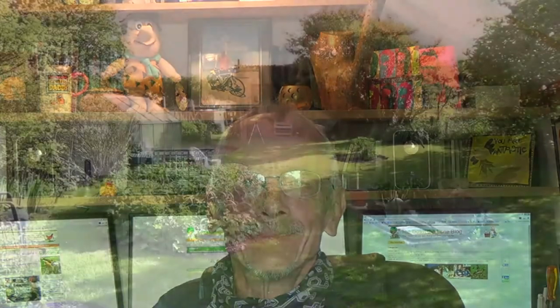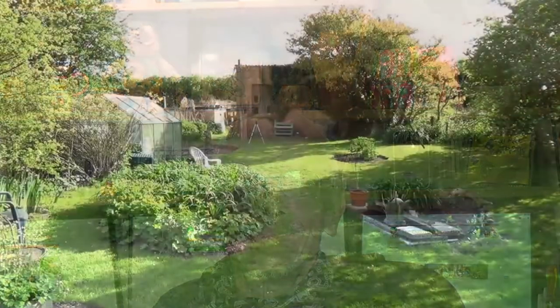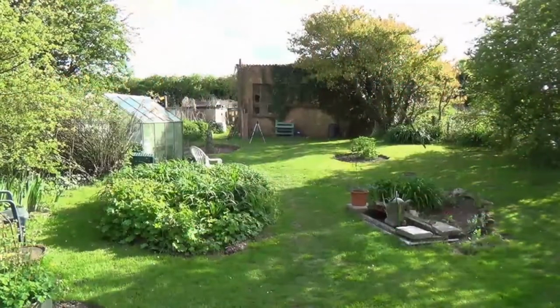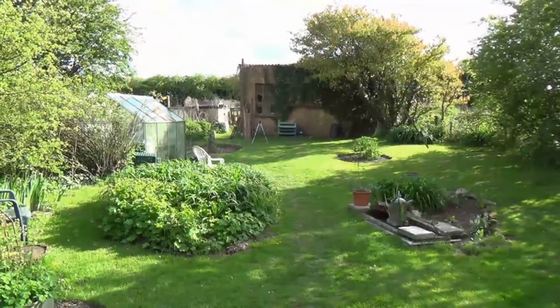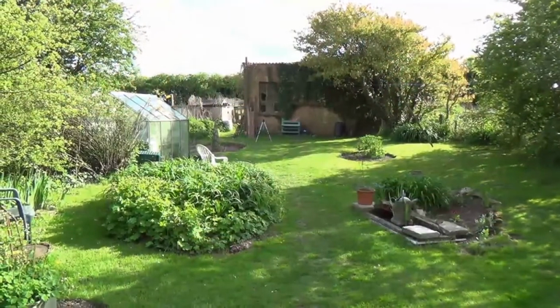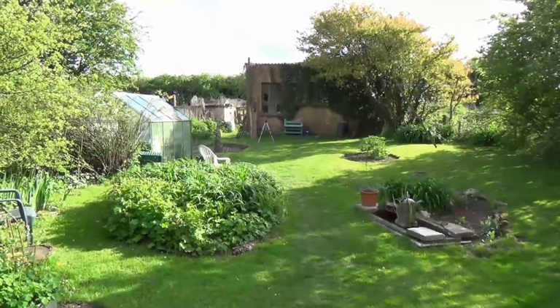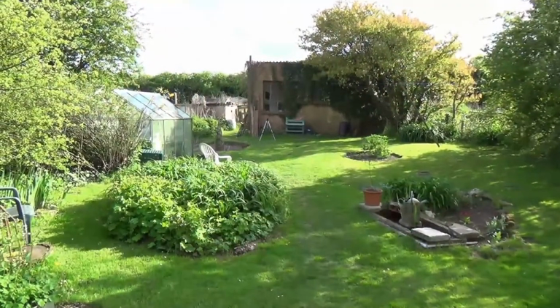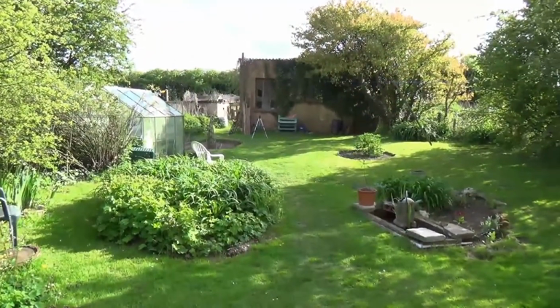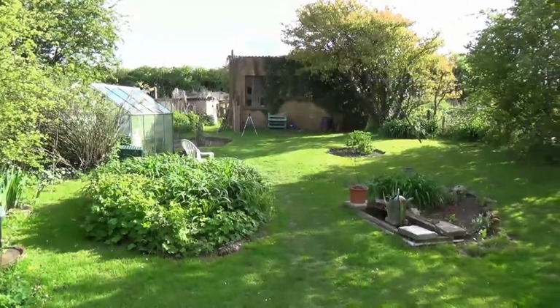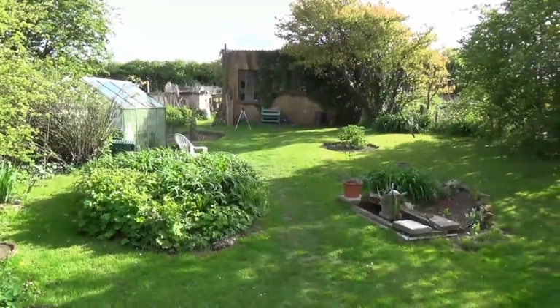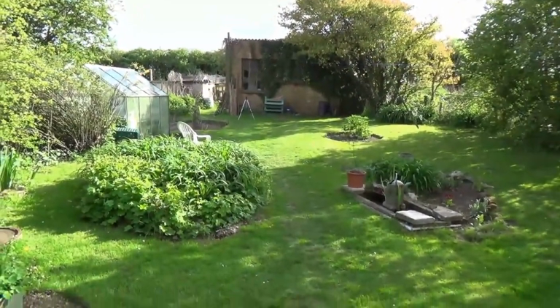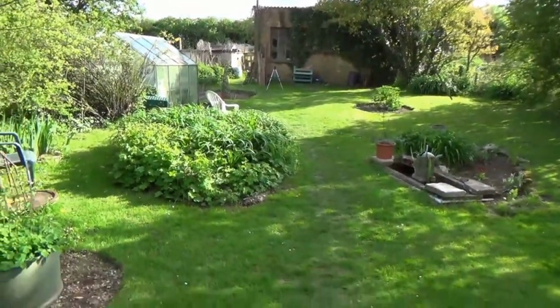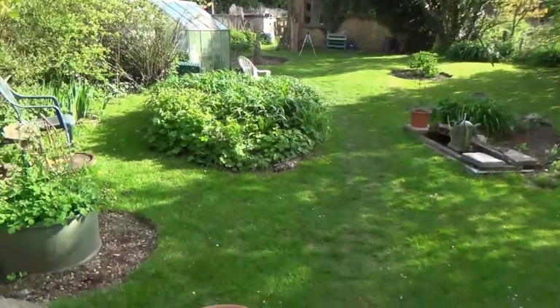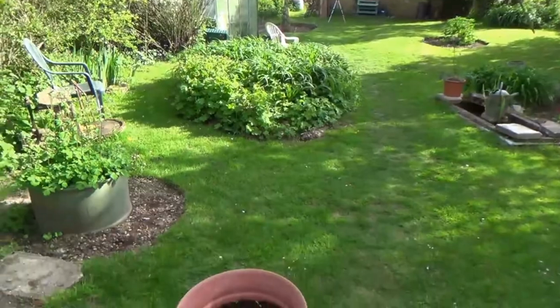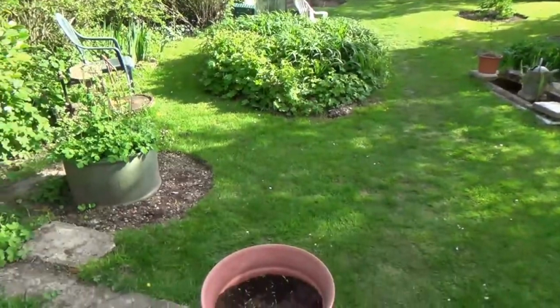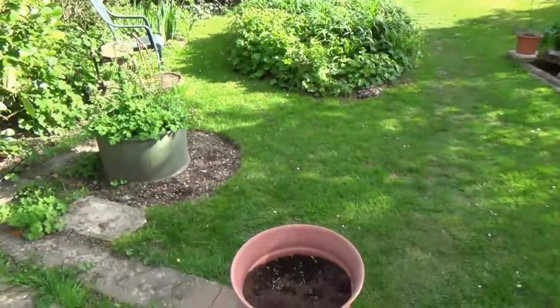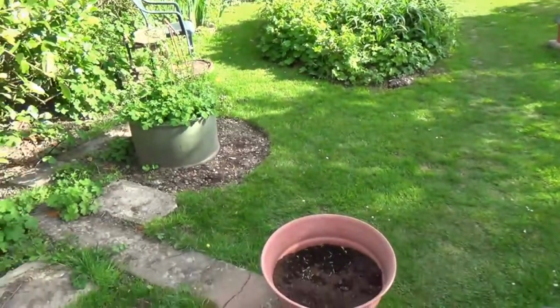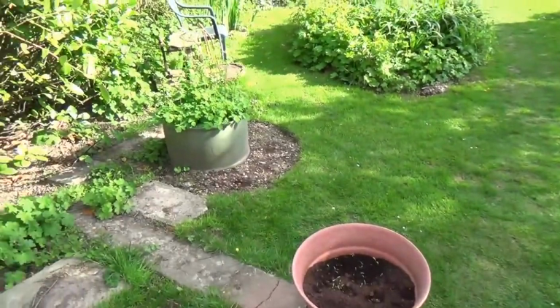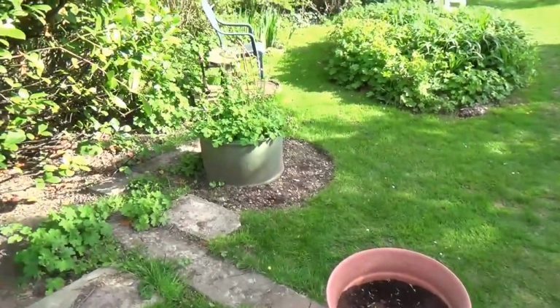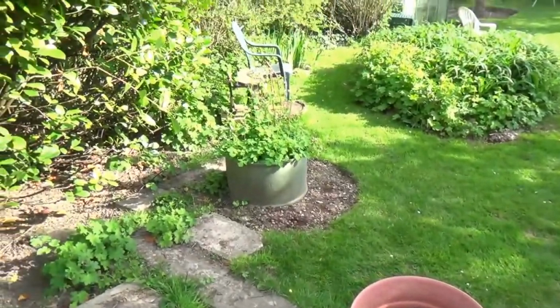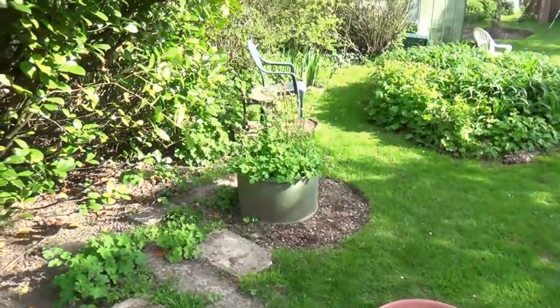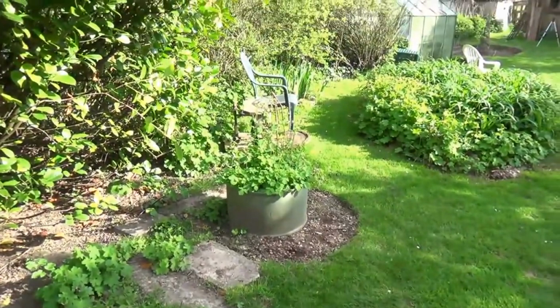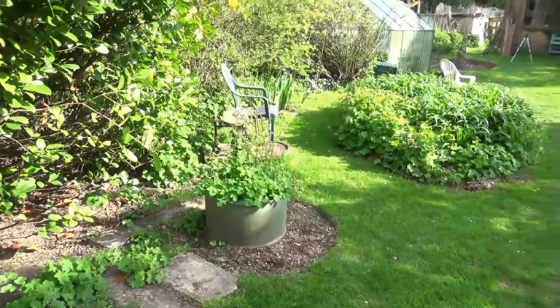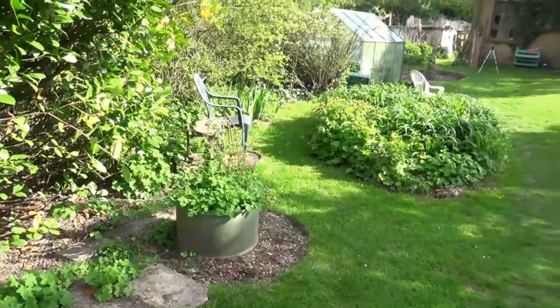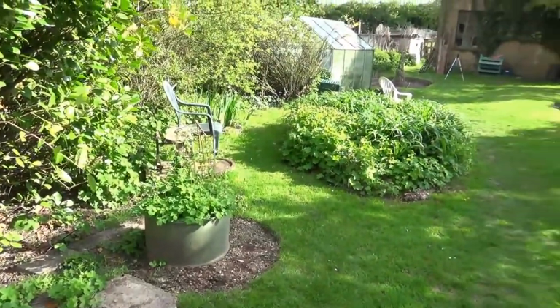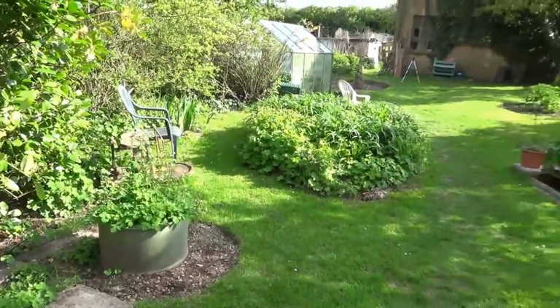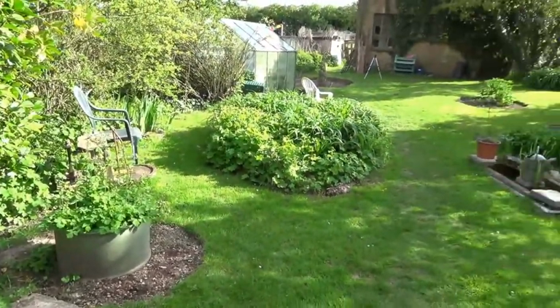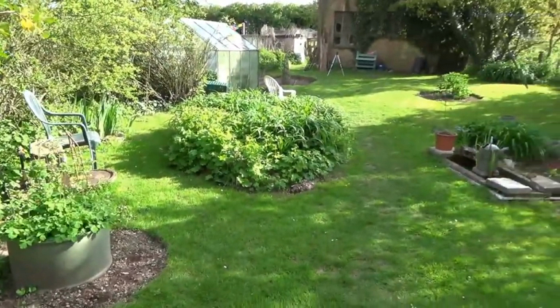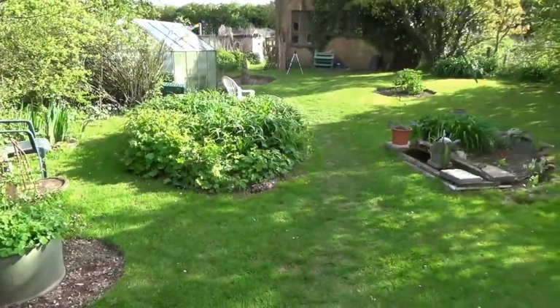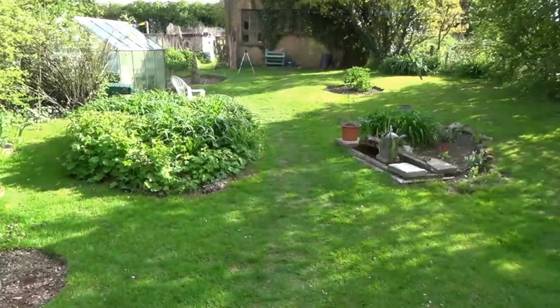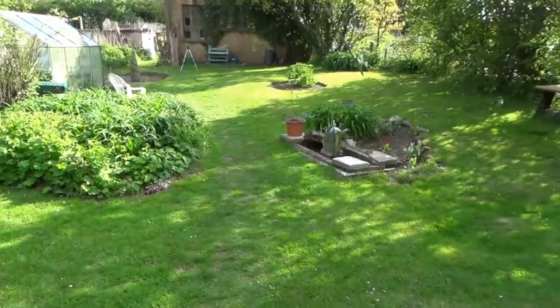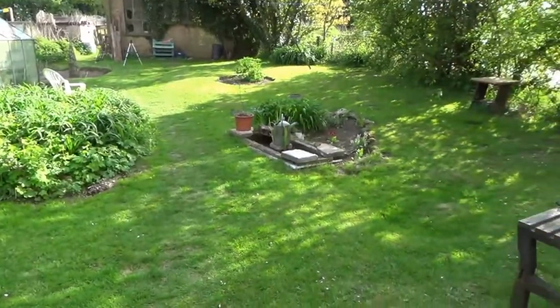Right, so we'll venture up the garden and past all the flowers which are starting out, or as I call them, stems with coloured bits on top.